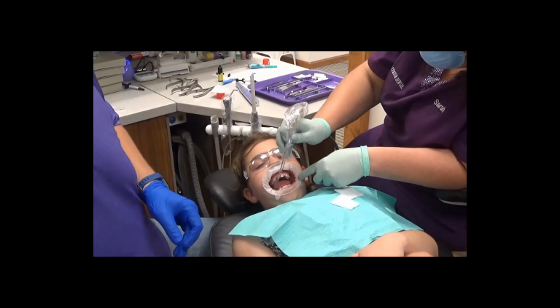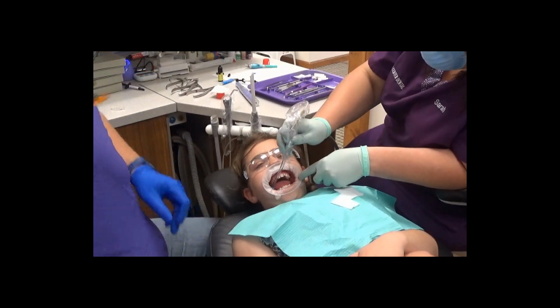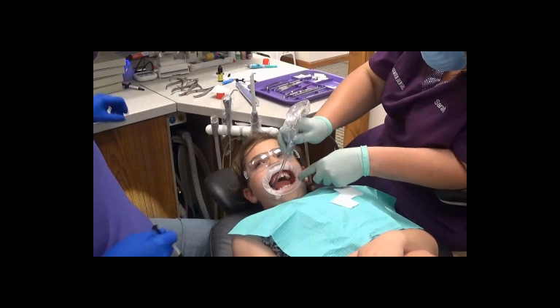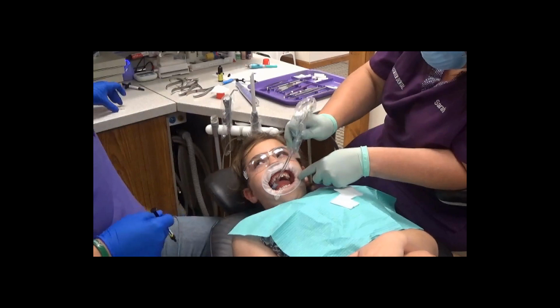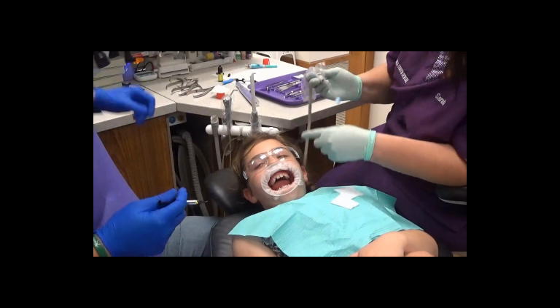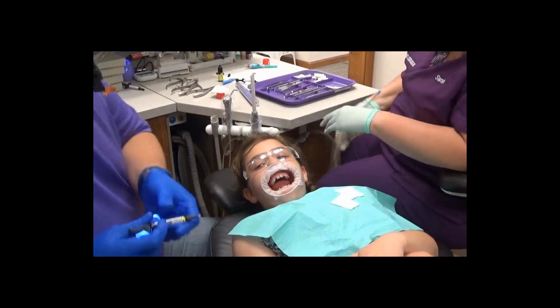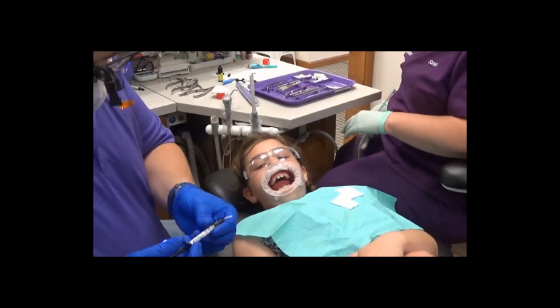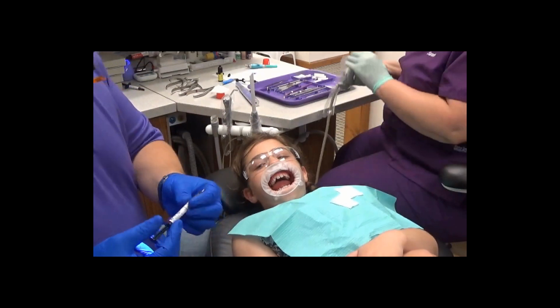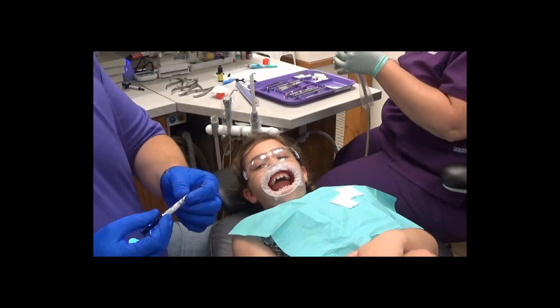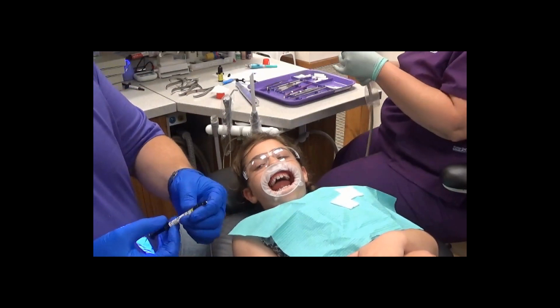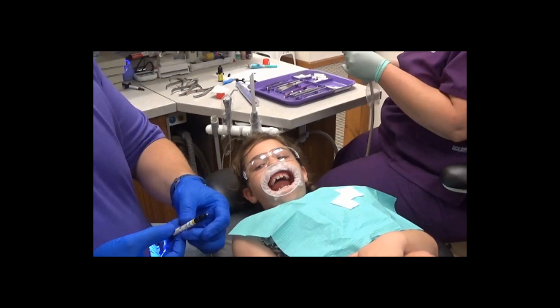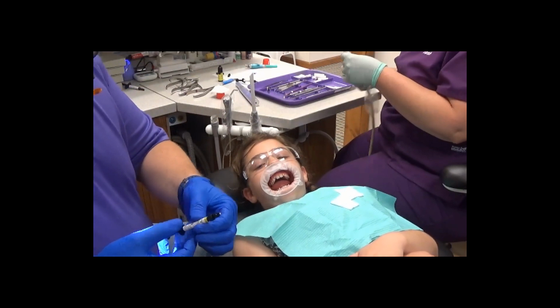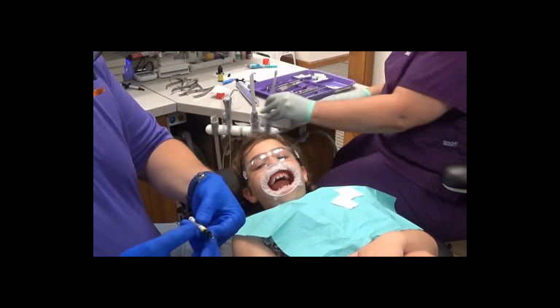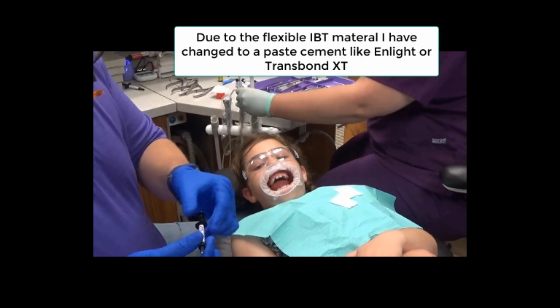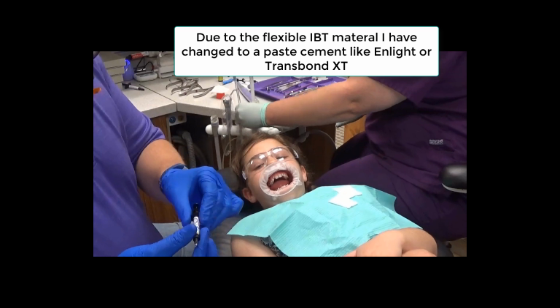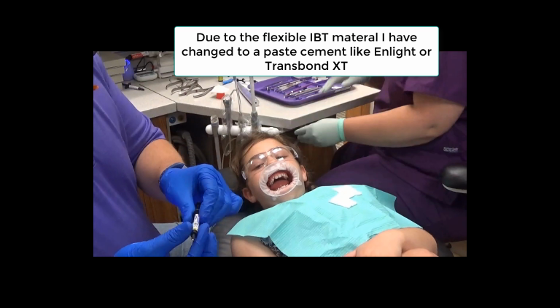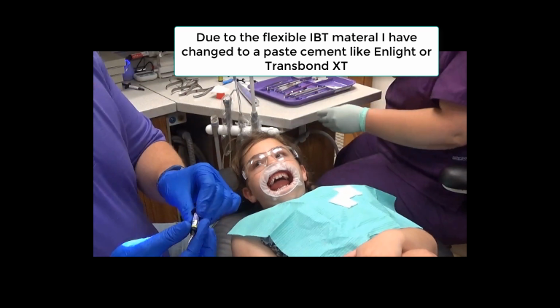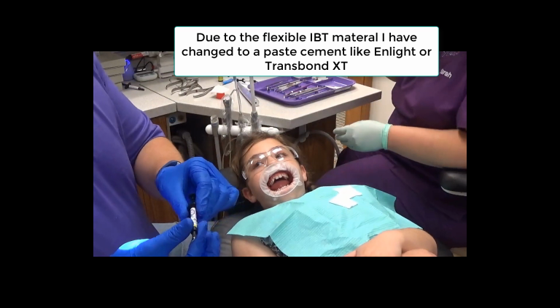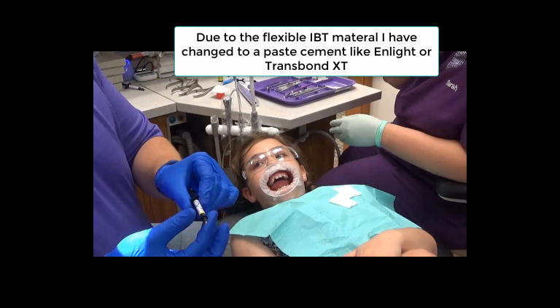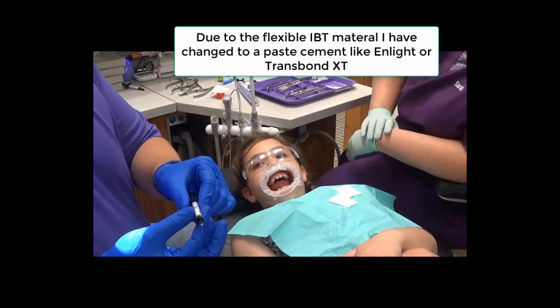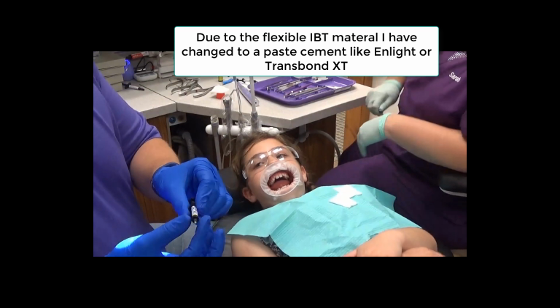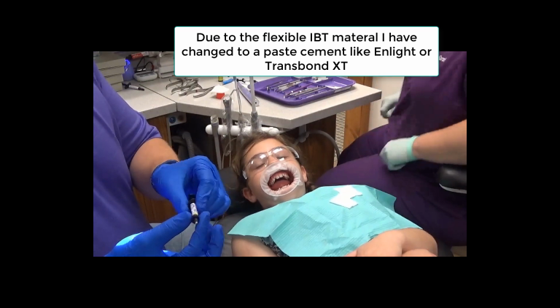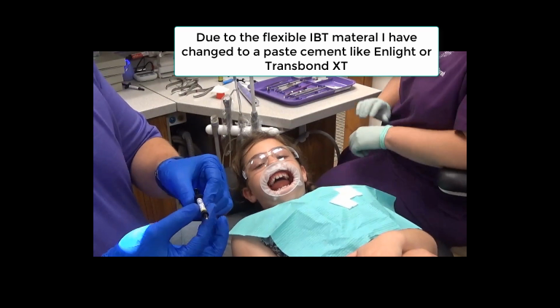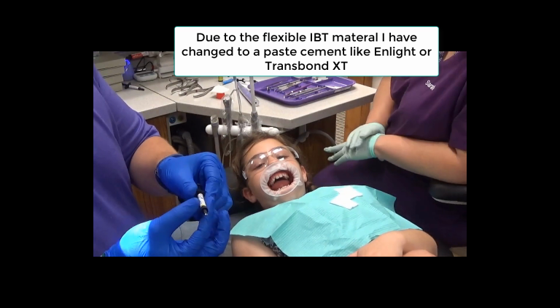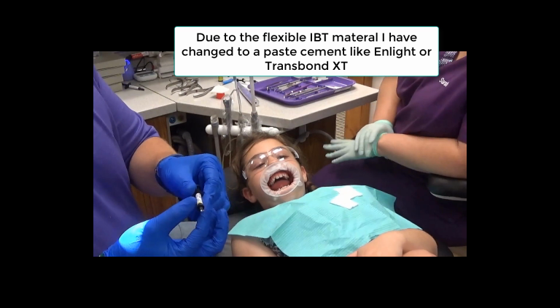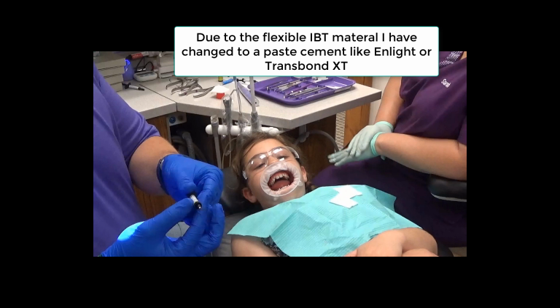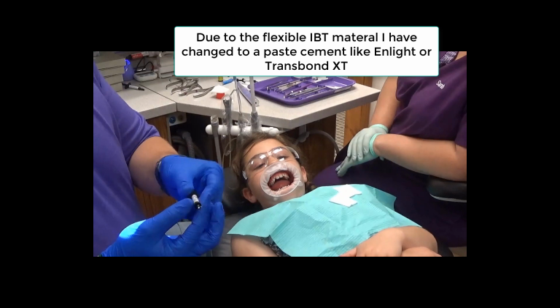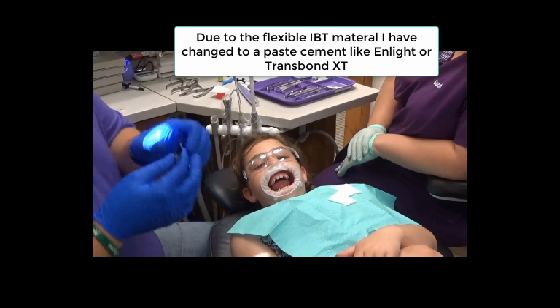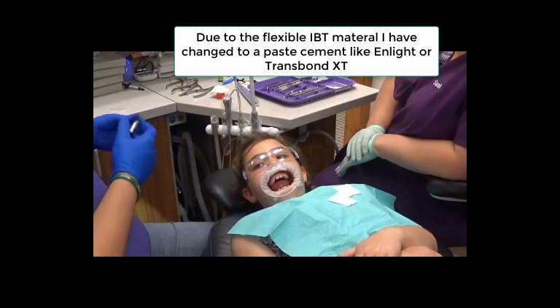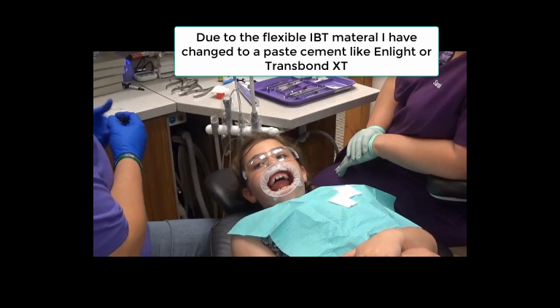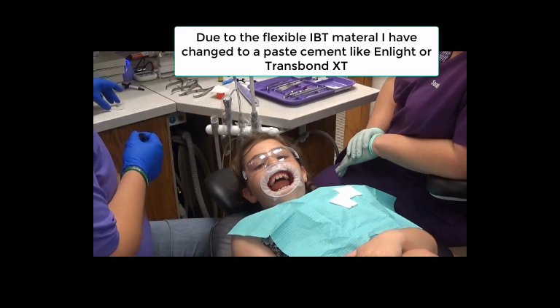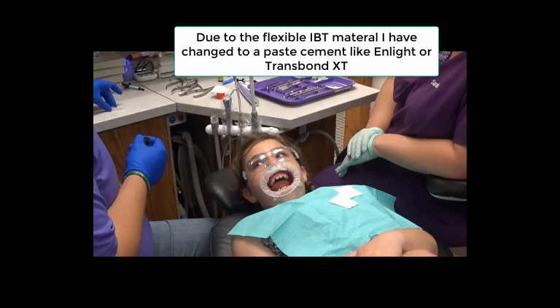Now we're going to start with the upper right. When doing indirect bonding trays, I like to use a flowable cement. Here we're going to be using Floatain by Reliance, if I remember correctly.